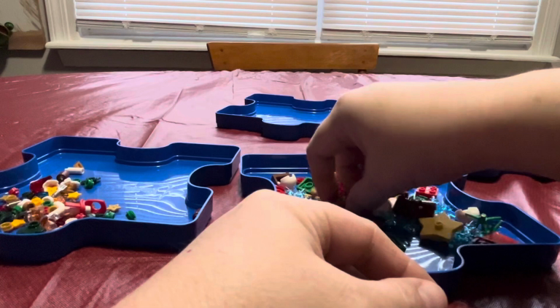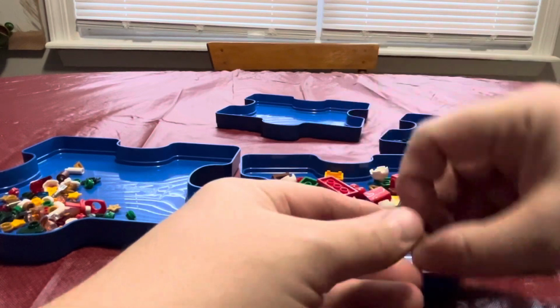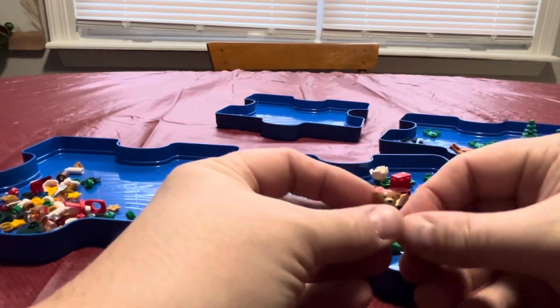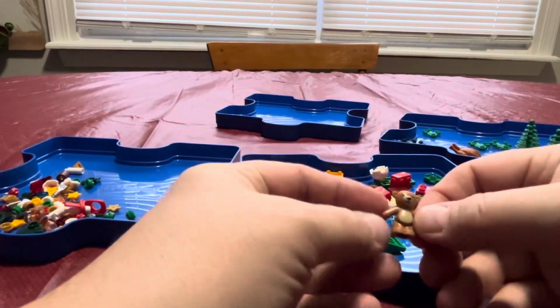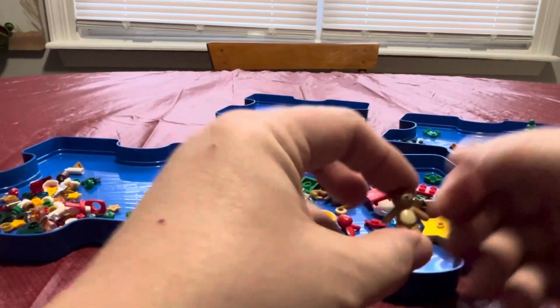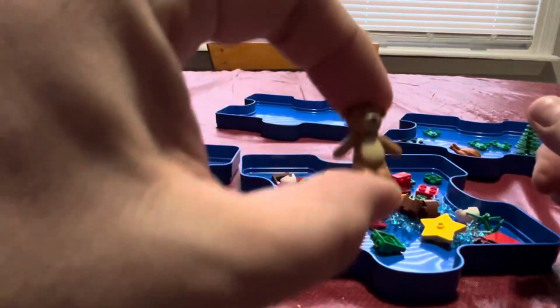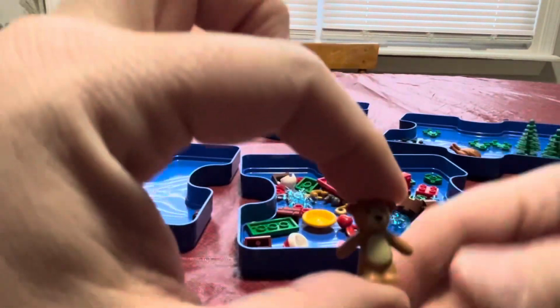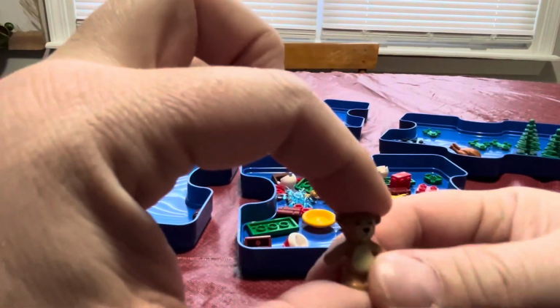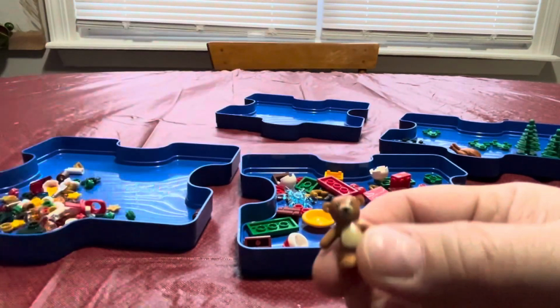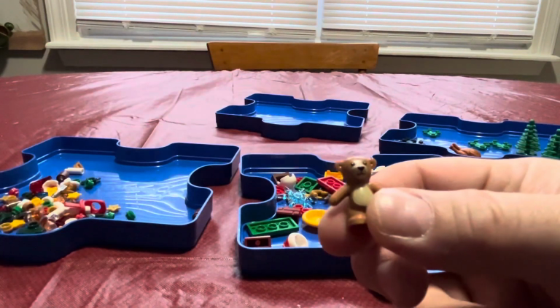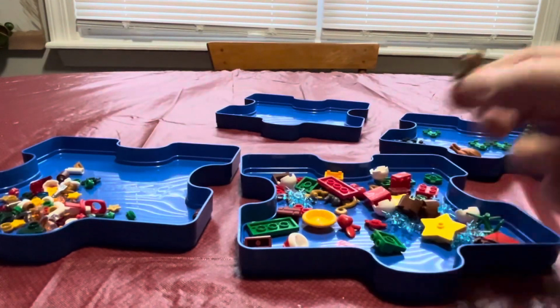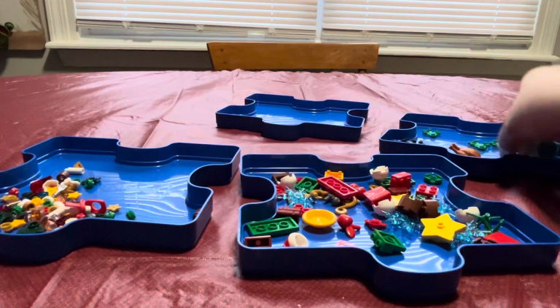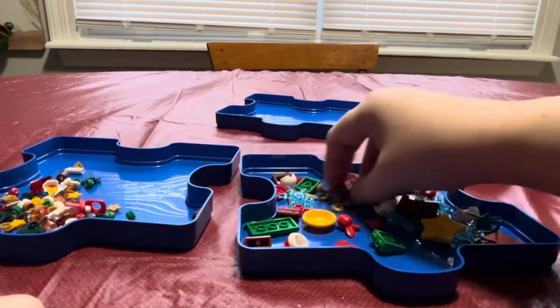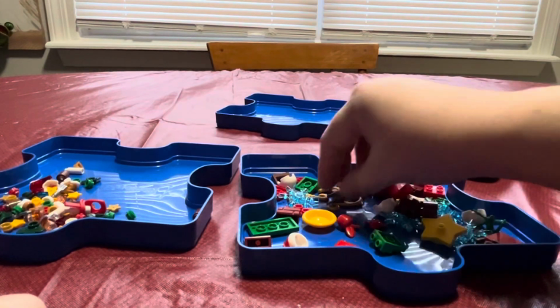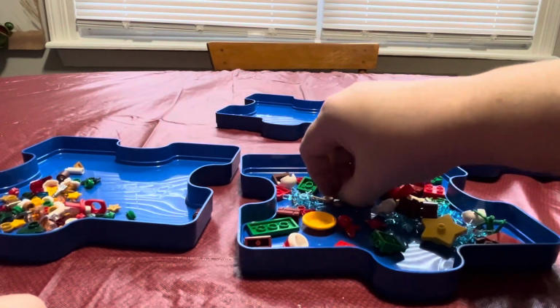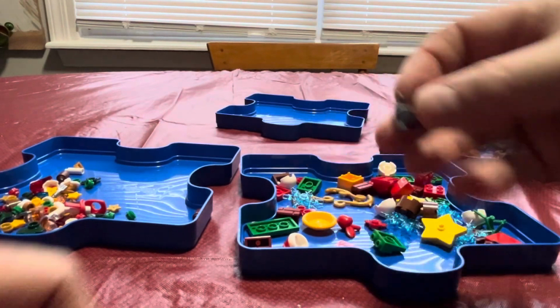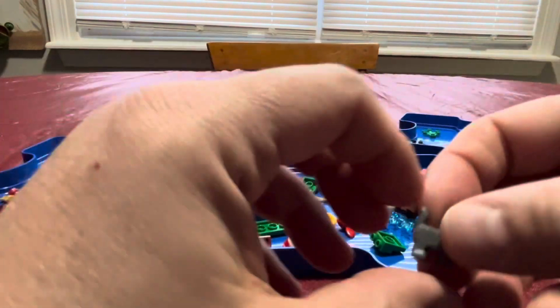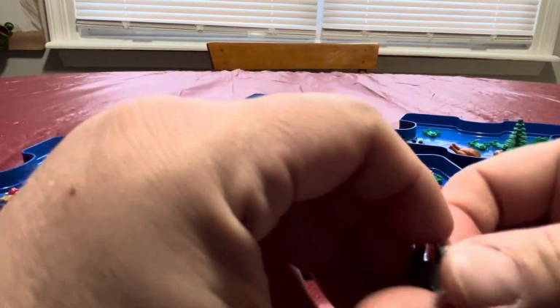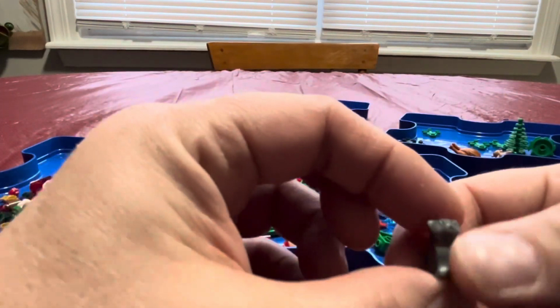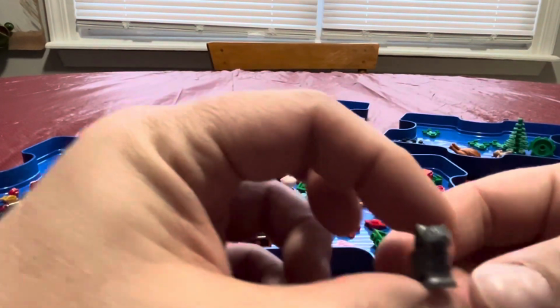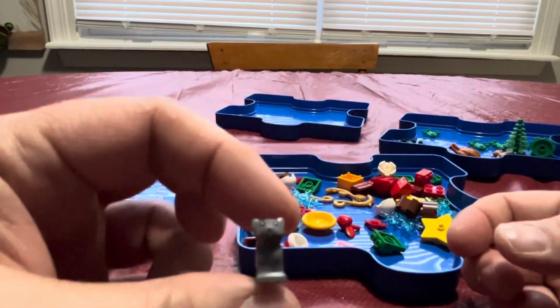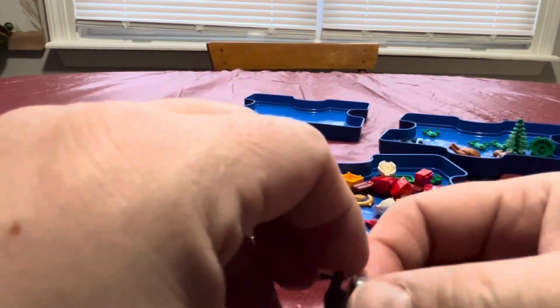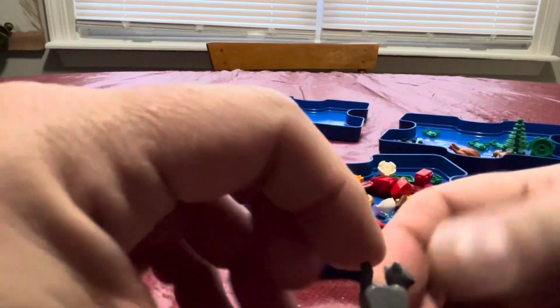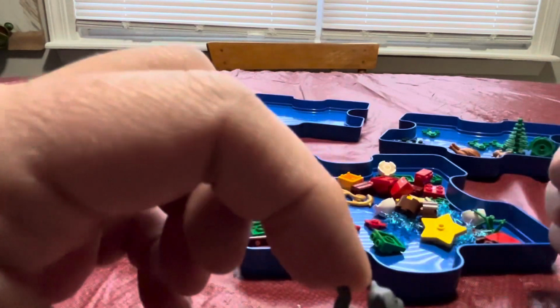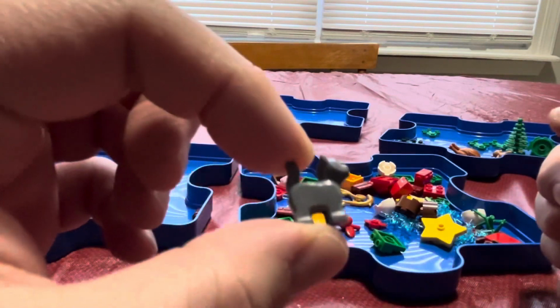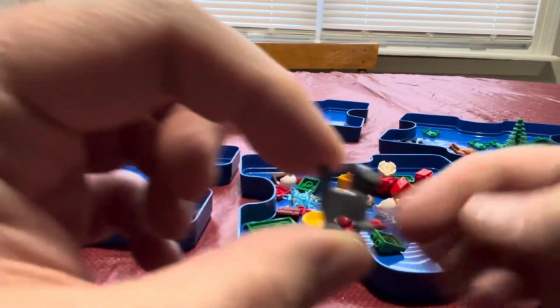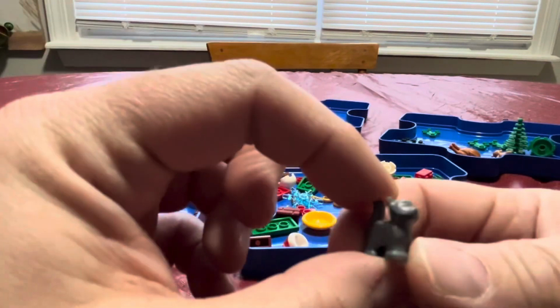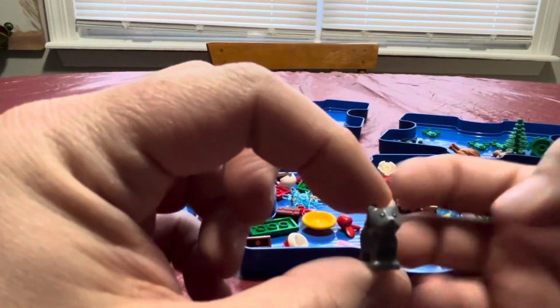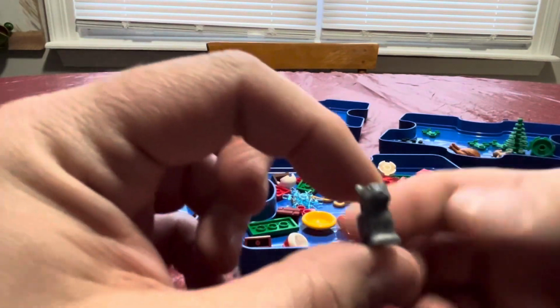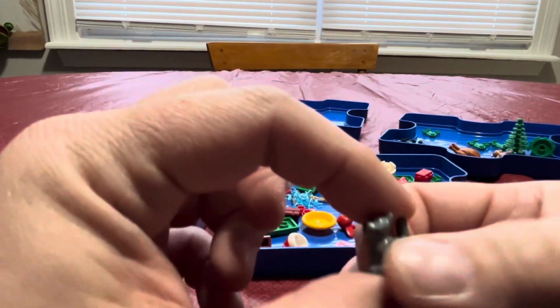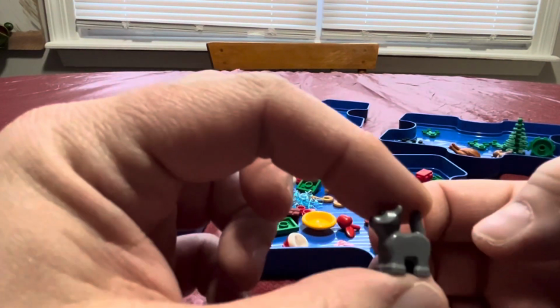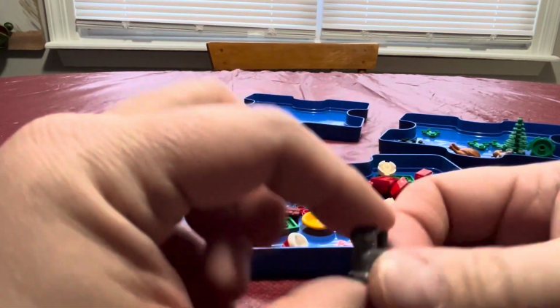We got a teddy bear! Who doesn't love teddy bears for Christmas? I love cats — I don't have any of my own cats anymore, but I do love Lego cats. And we got a little gray Lego cat. So exciting! I love when we get little Lego cats.